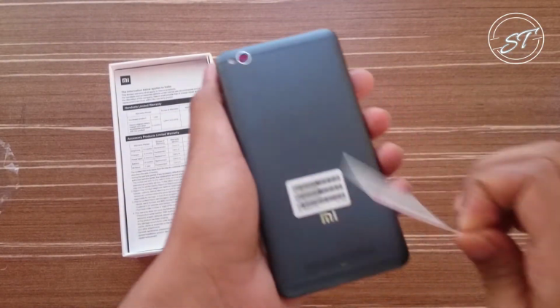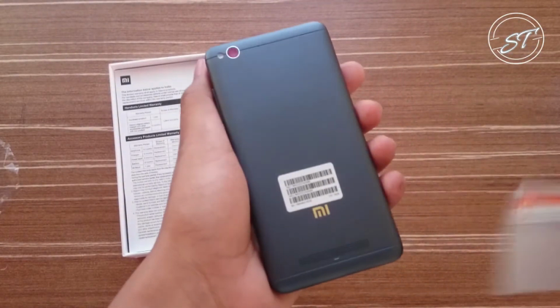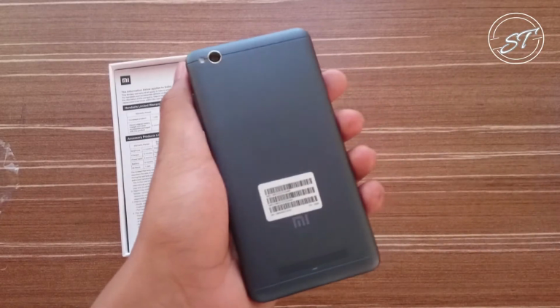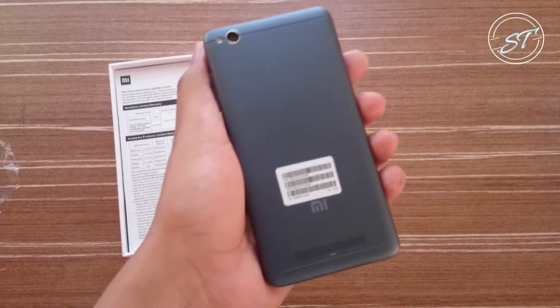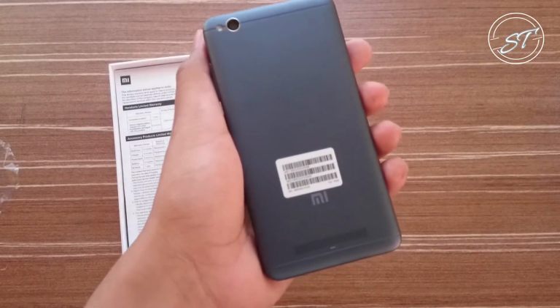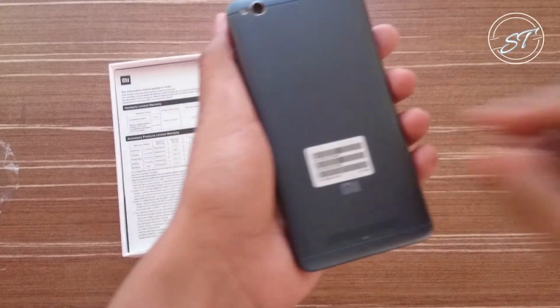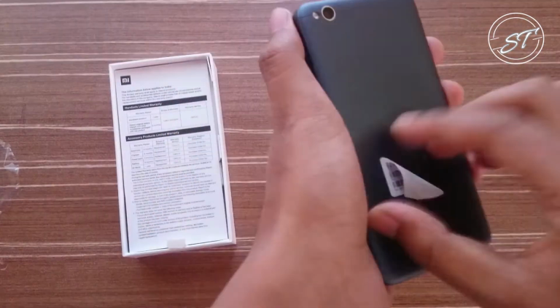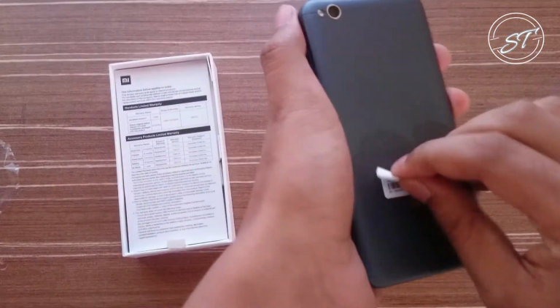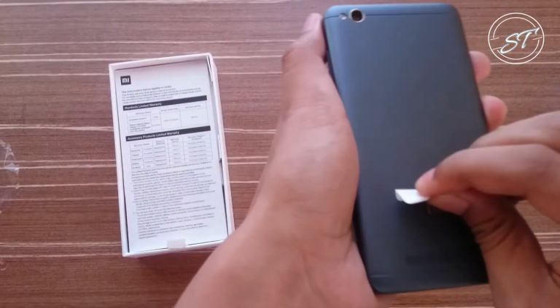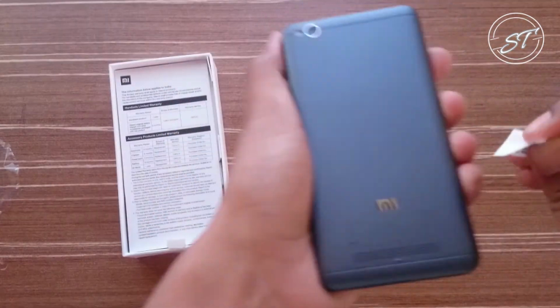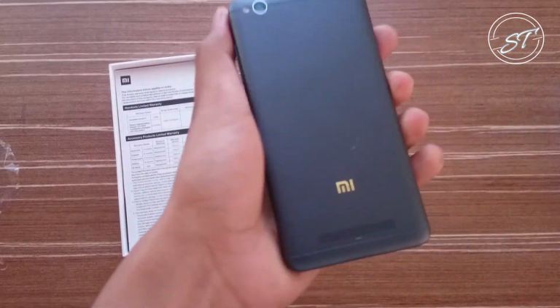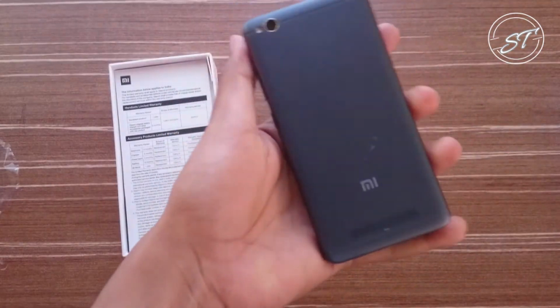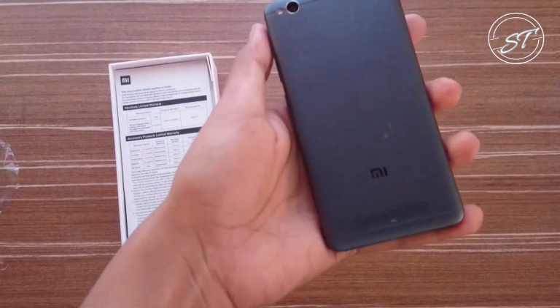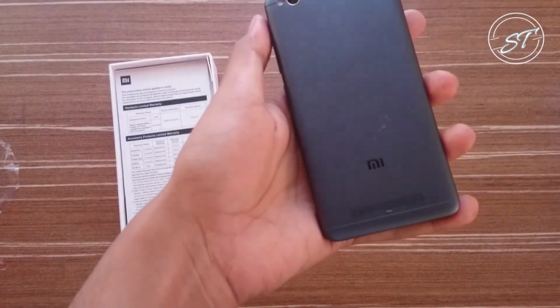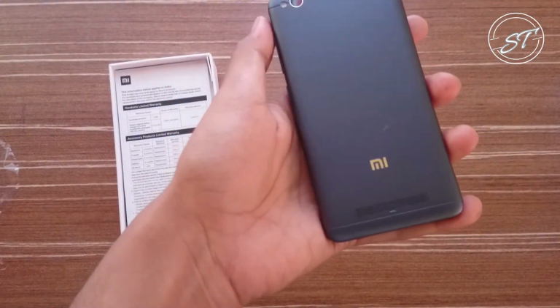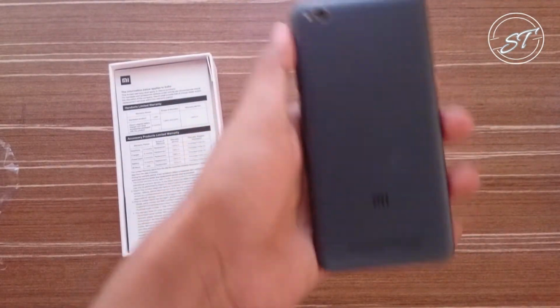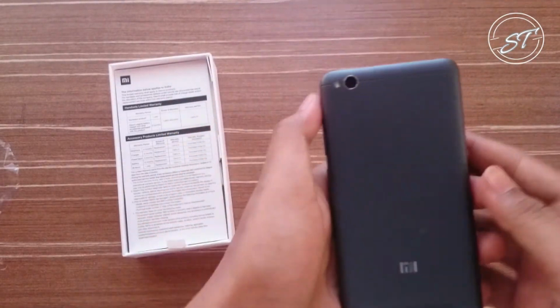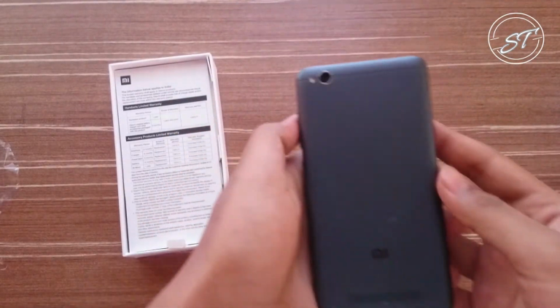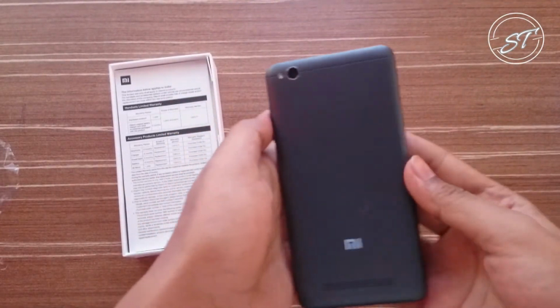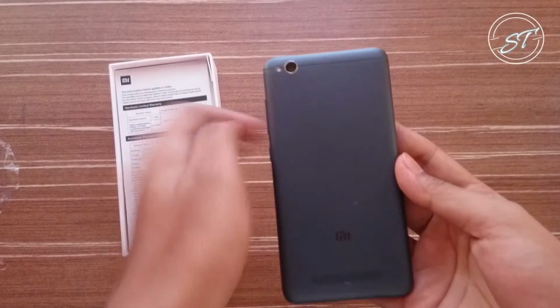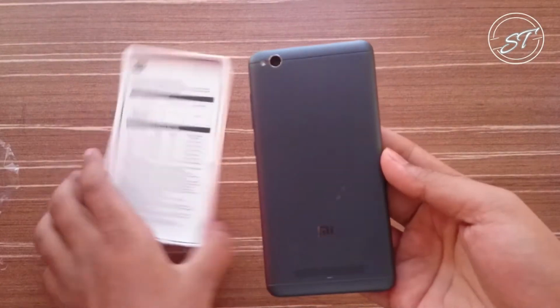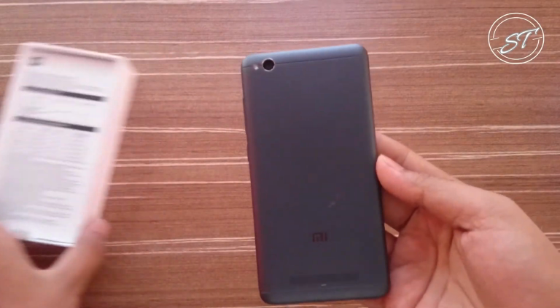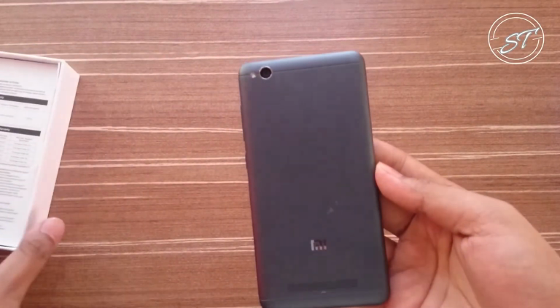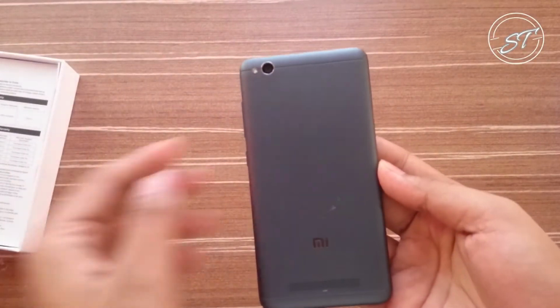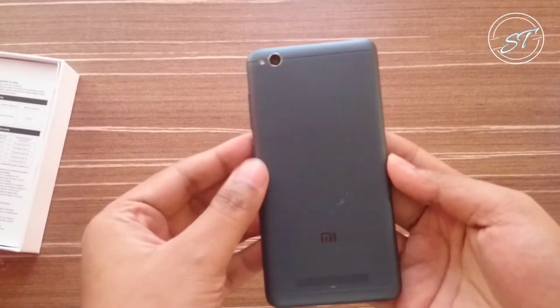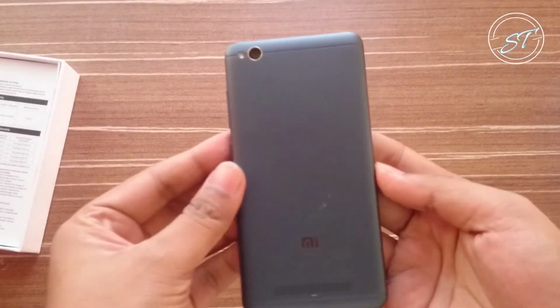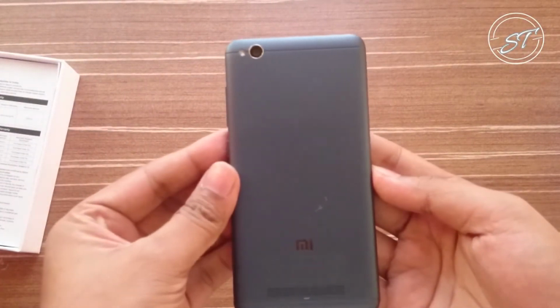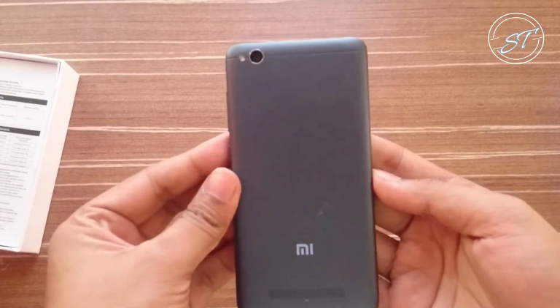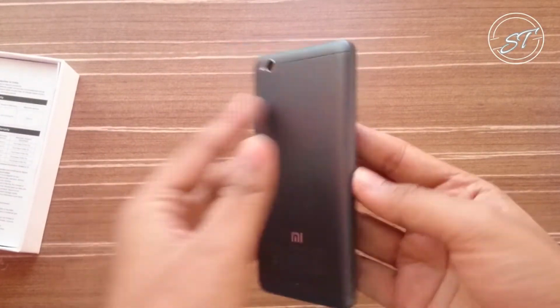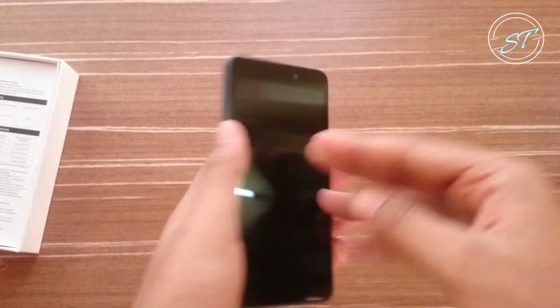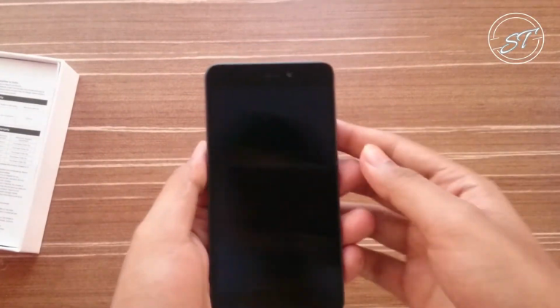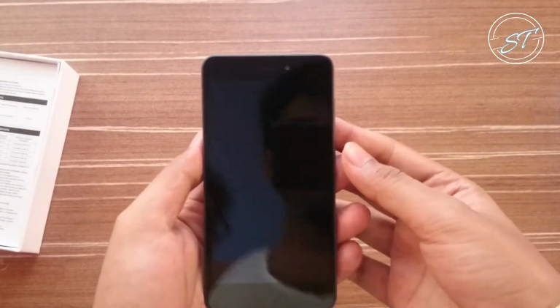I have to say the handset looks really good, but it is made up of plastic, not metal like other Xiaomi phones. So you have to be aware of that.